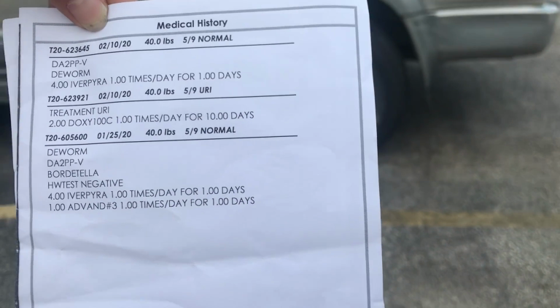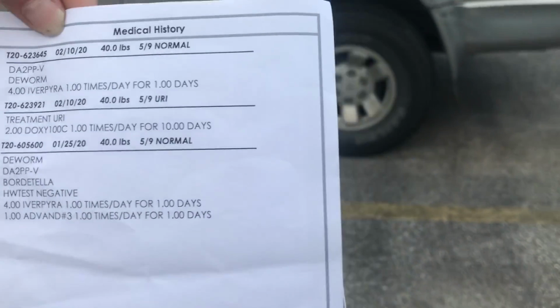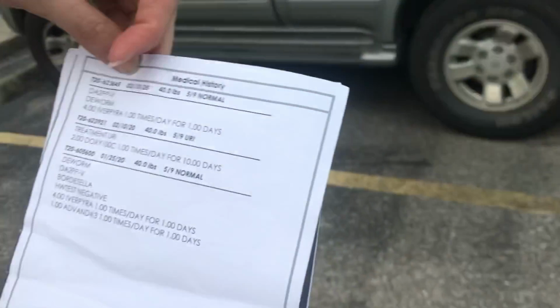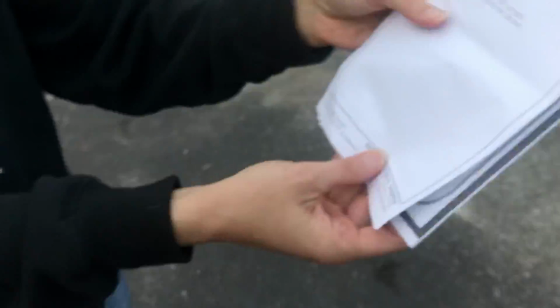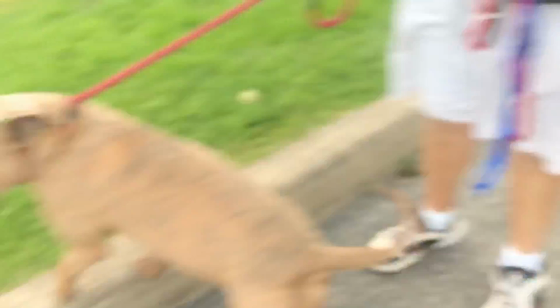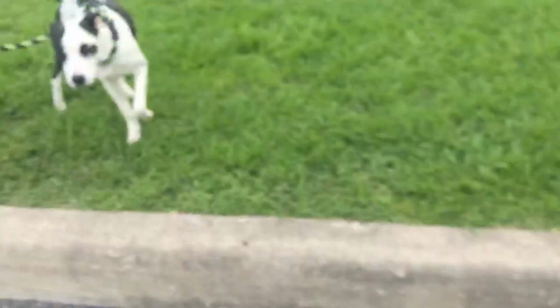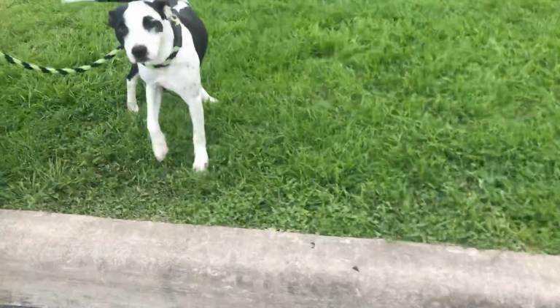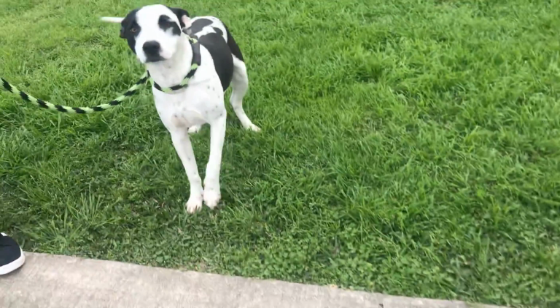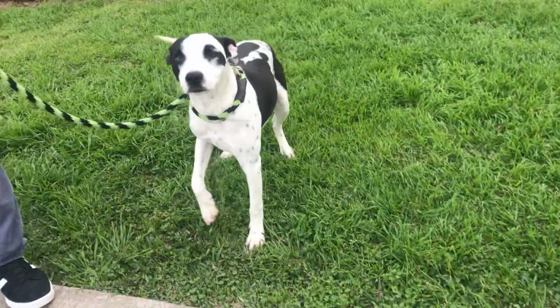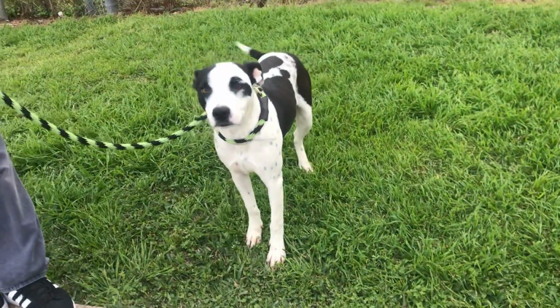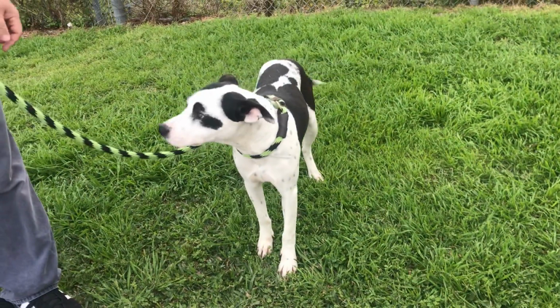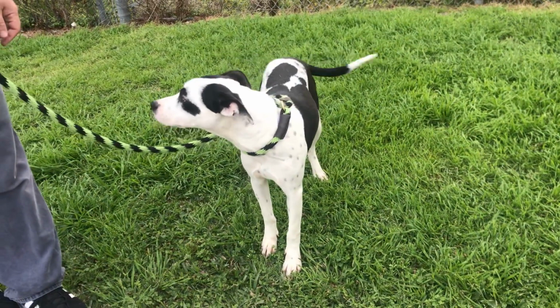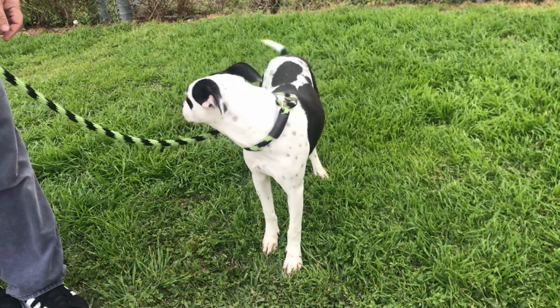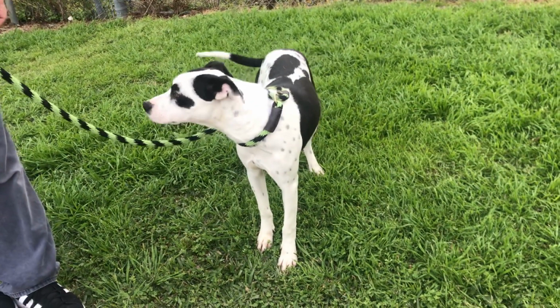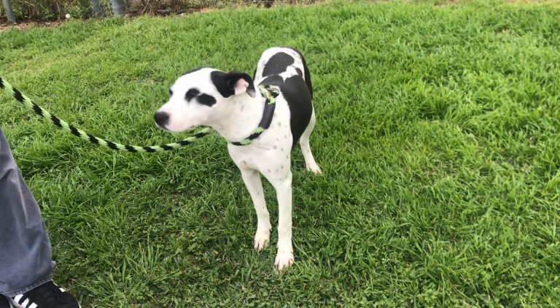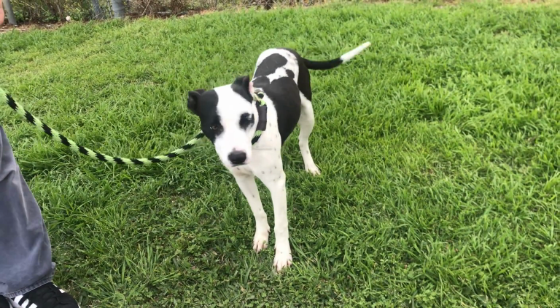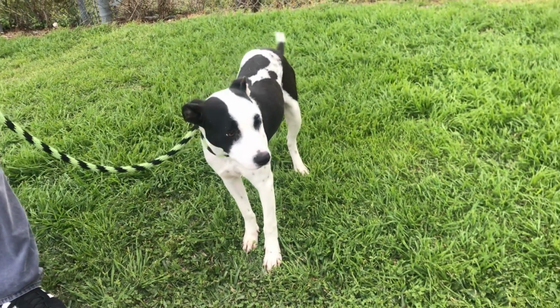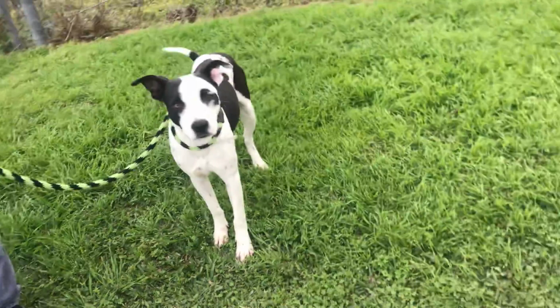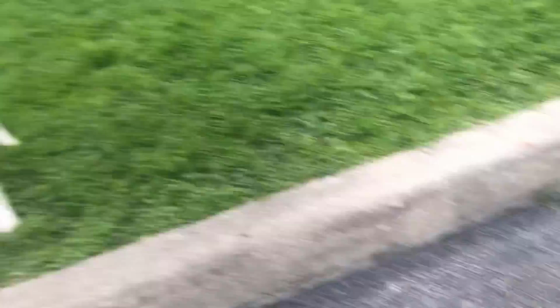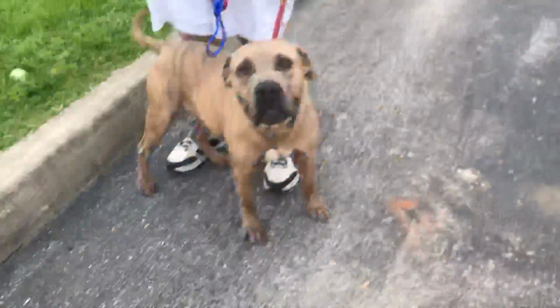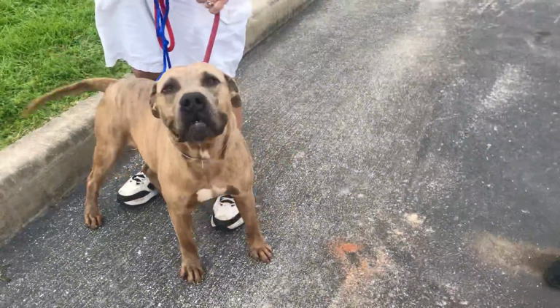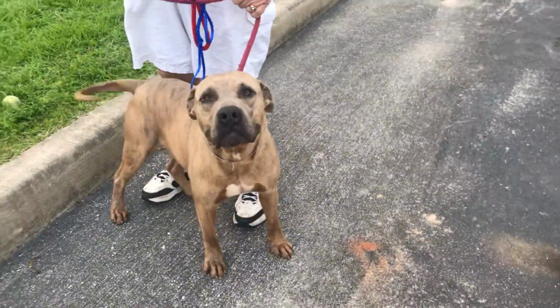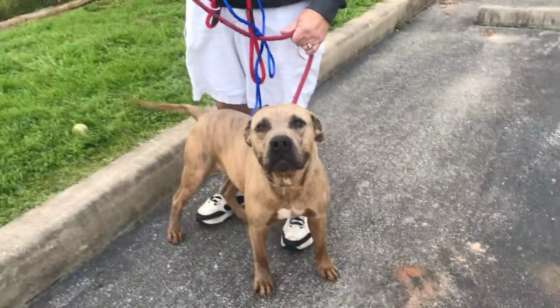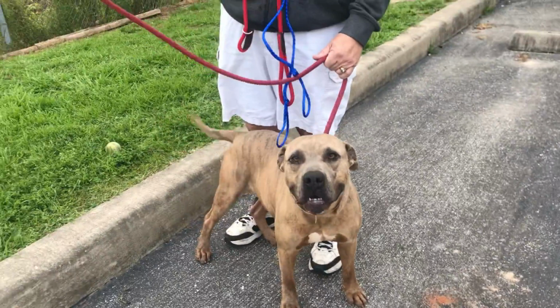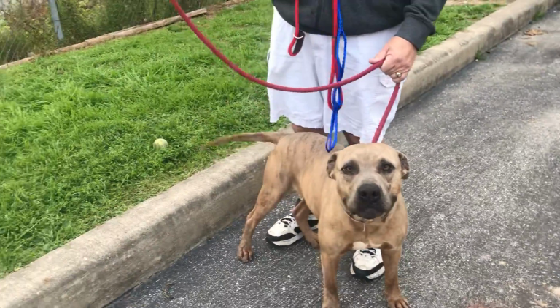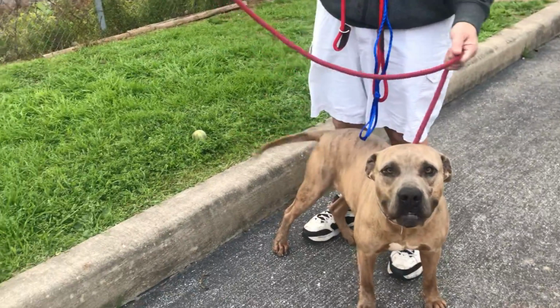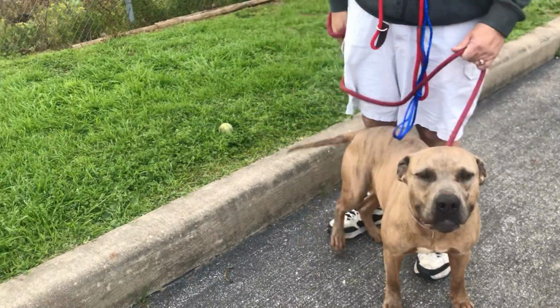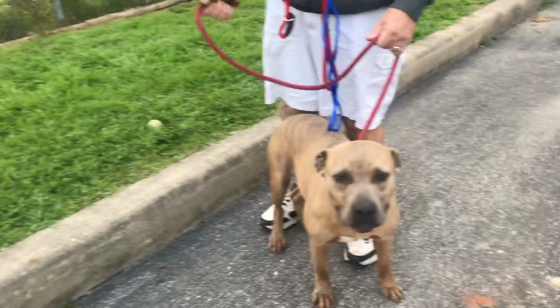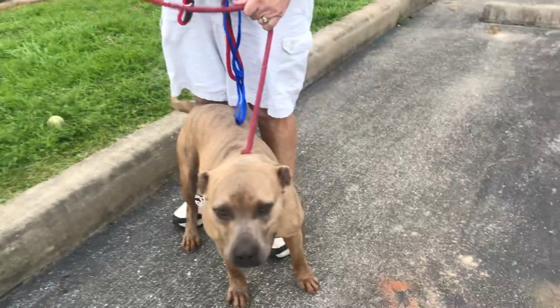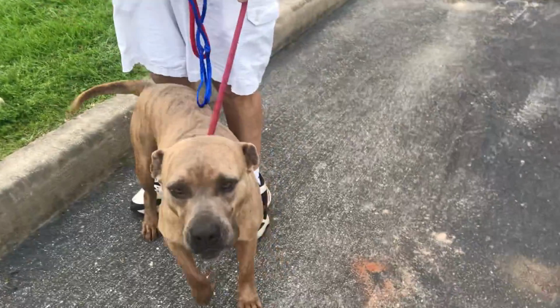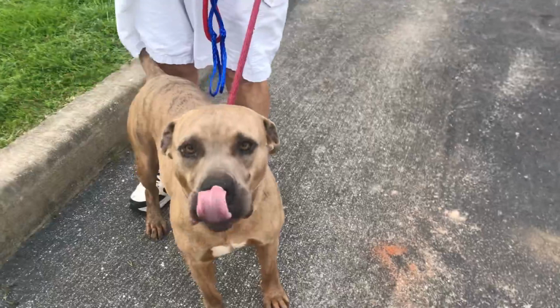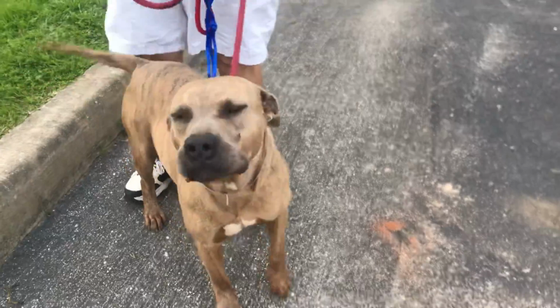Yeah, 40 pounds, beautiful. So this is Breeza — wait, this is Storm. Breeza, we just did. Storm is actually a male, so maybe he's the son of Breeza. Who knows?